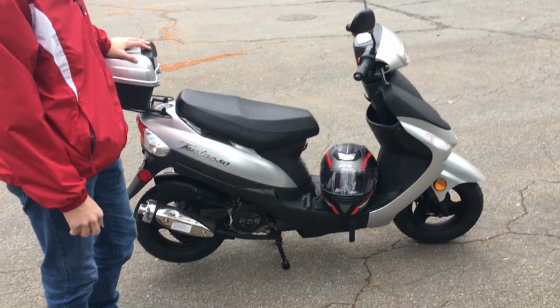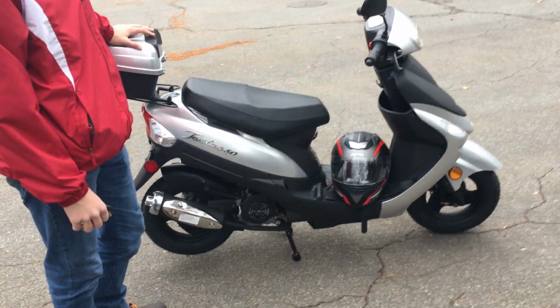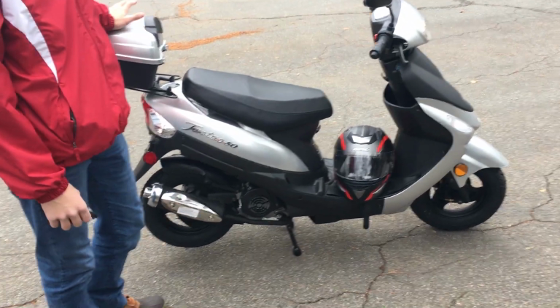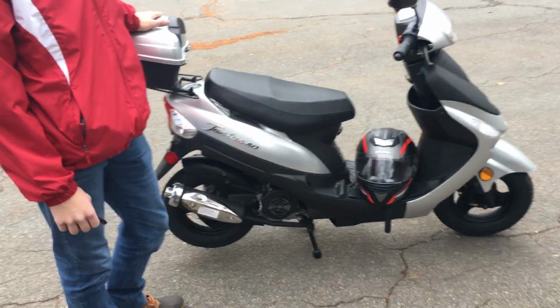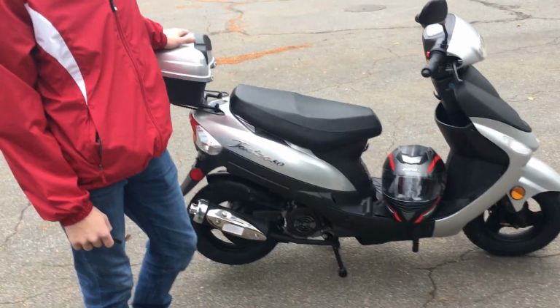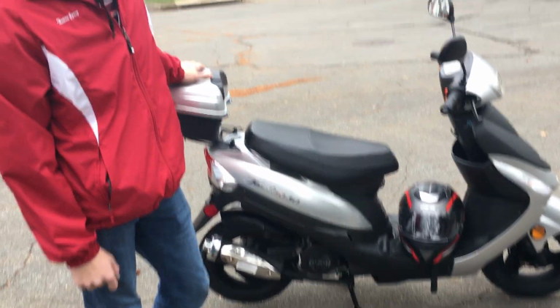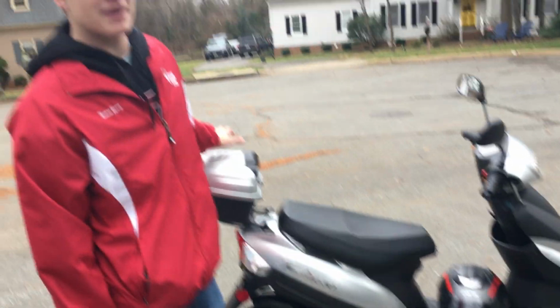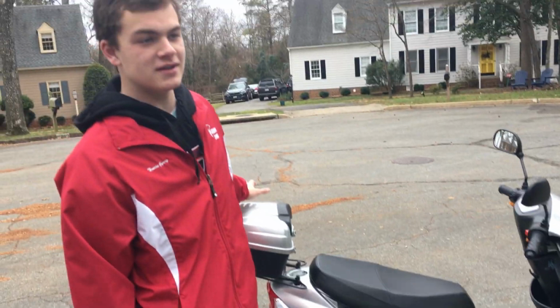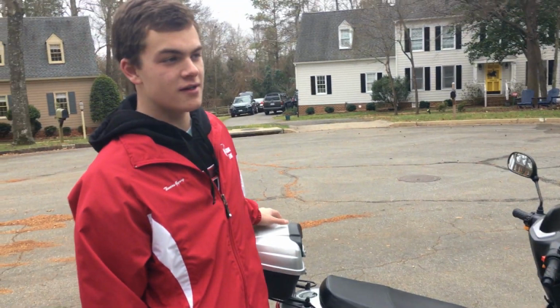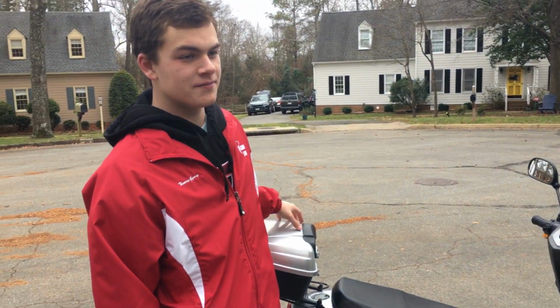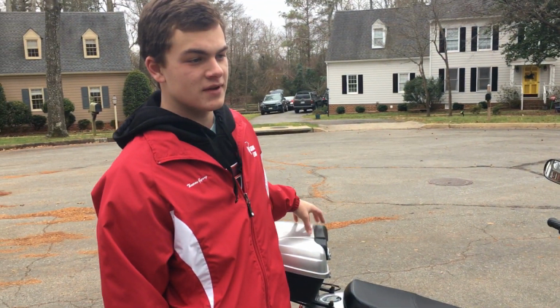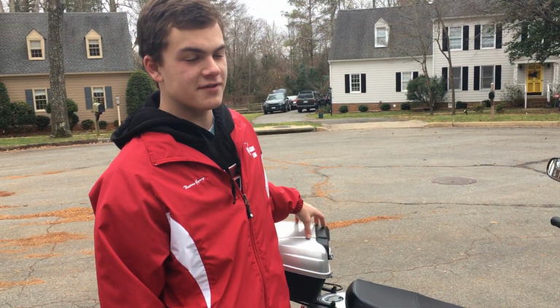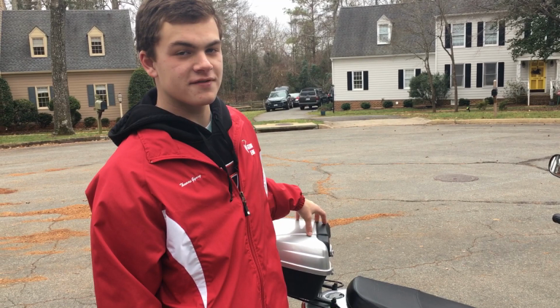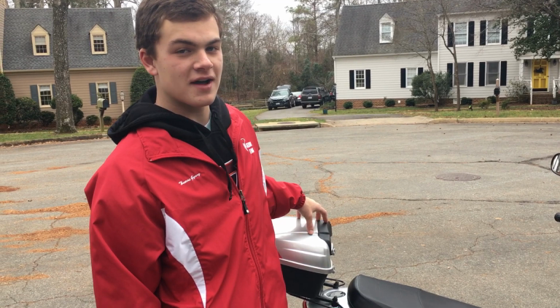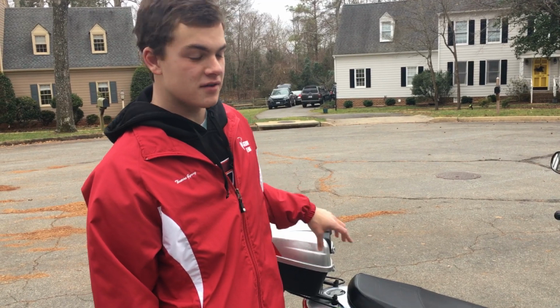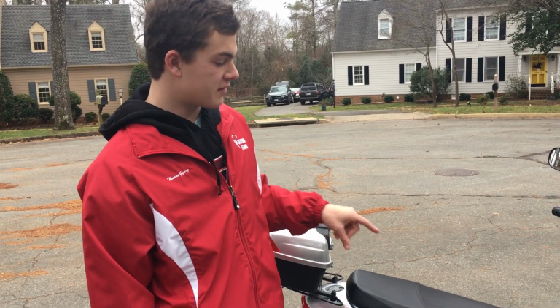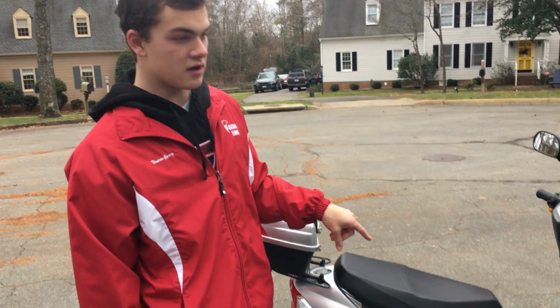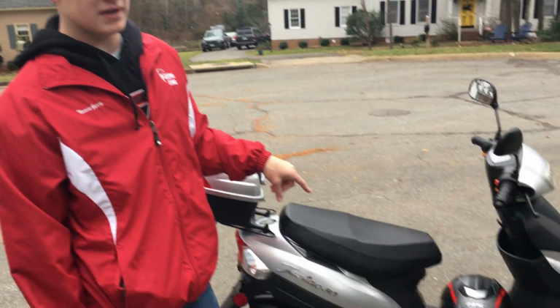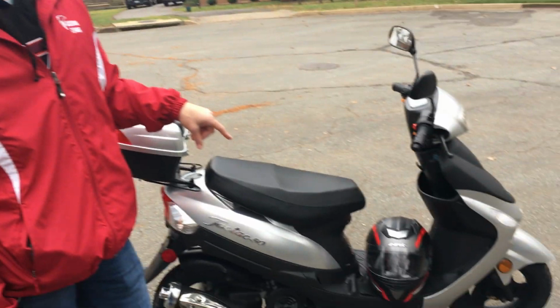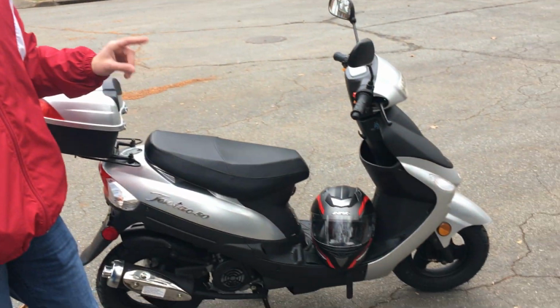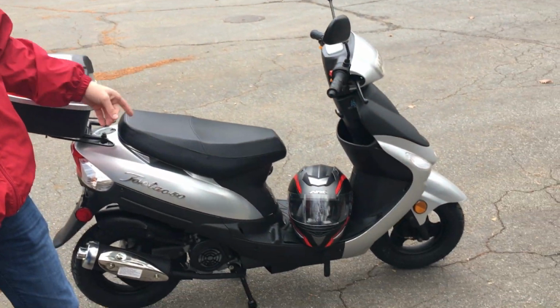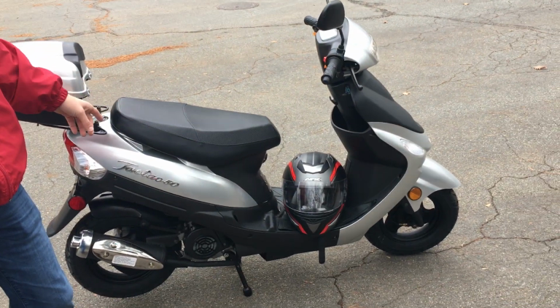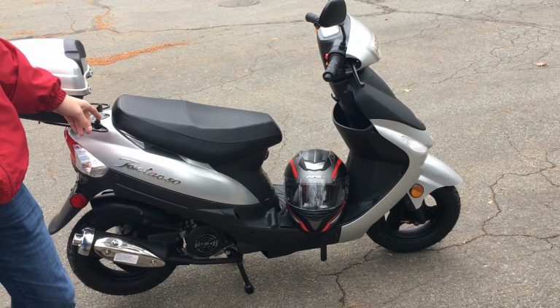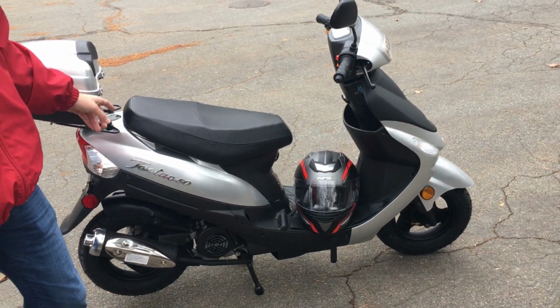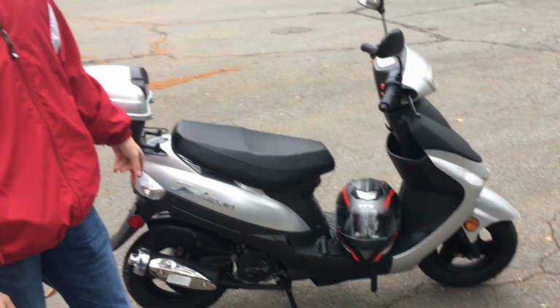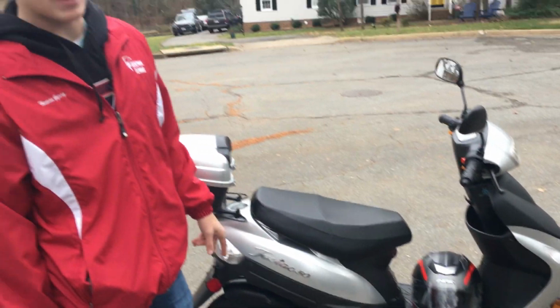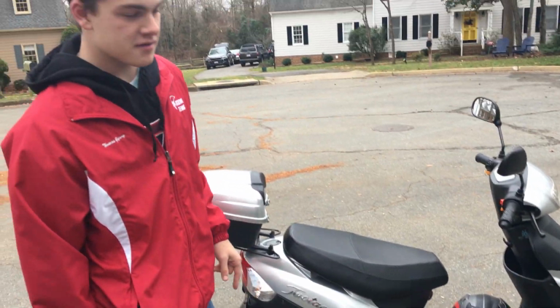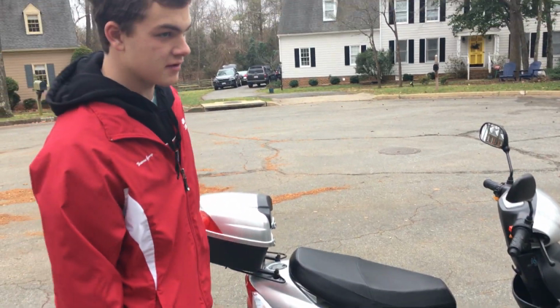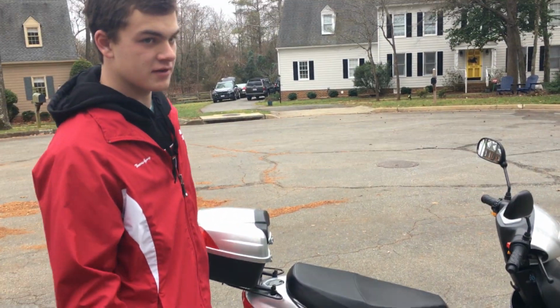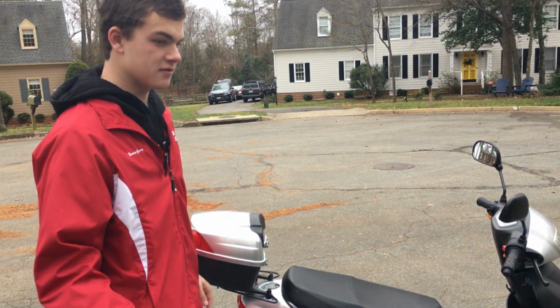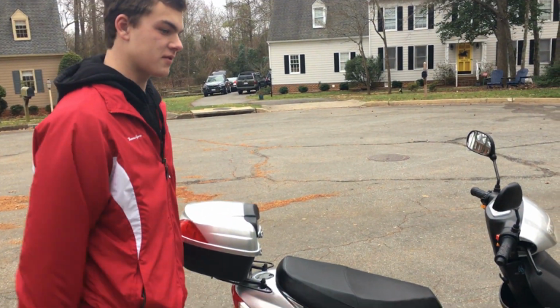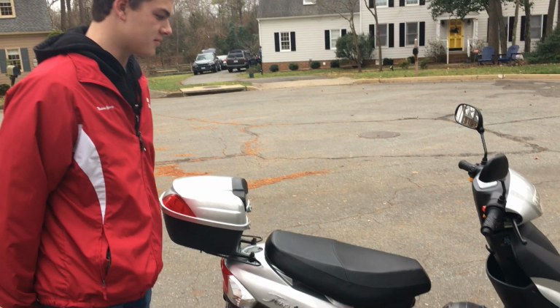I bought the scooter yesterday. I paid $935 with the helmet, upgraded battery, and after tax. I think it was reasonable.